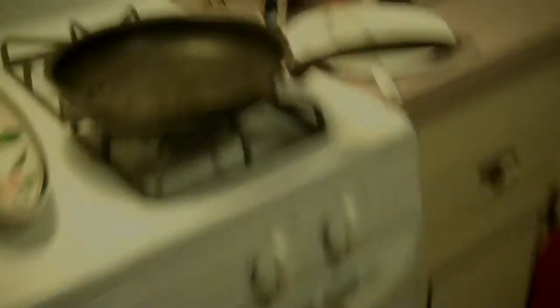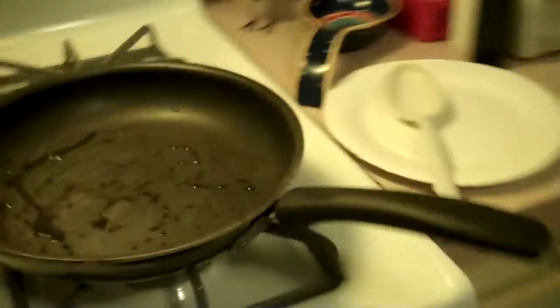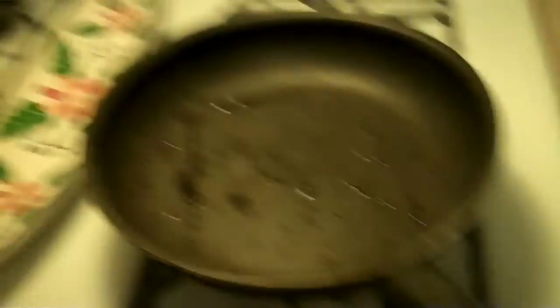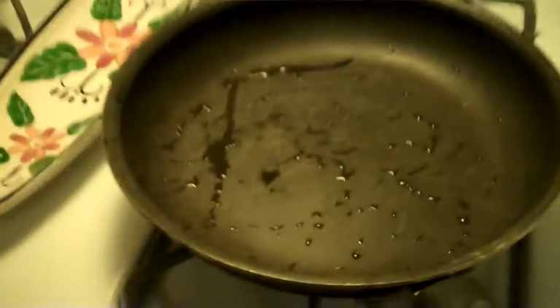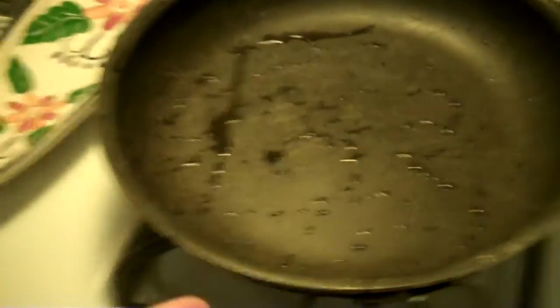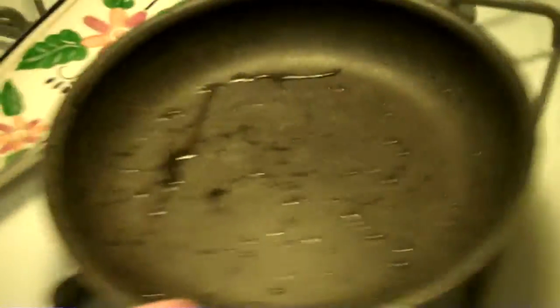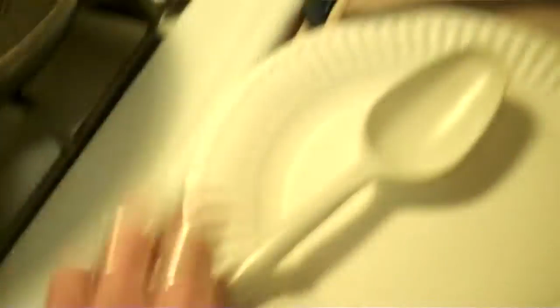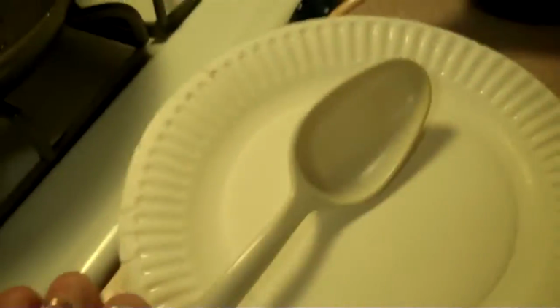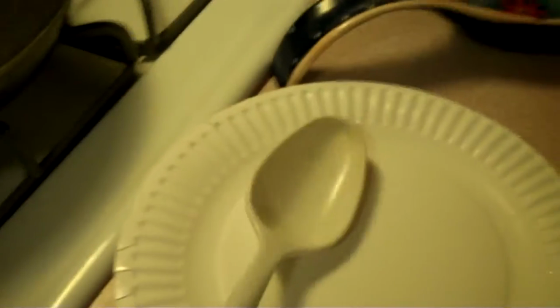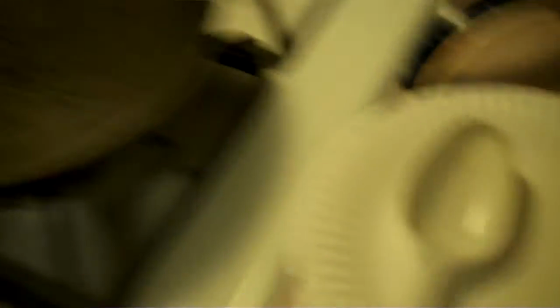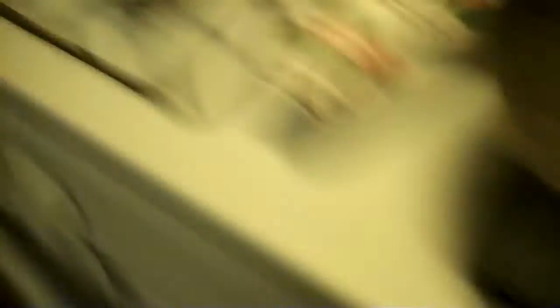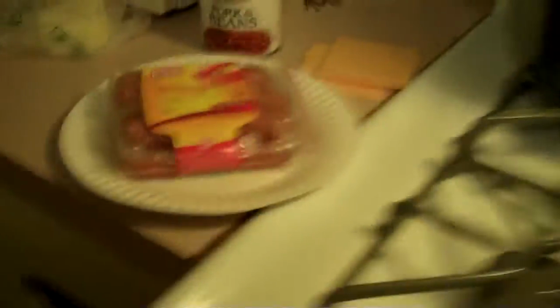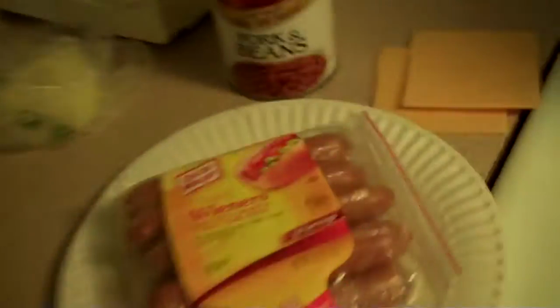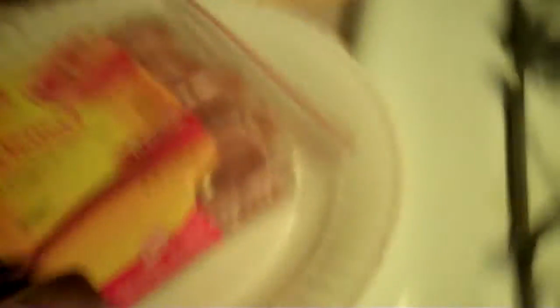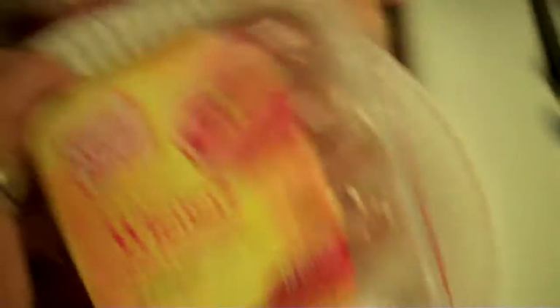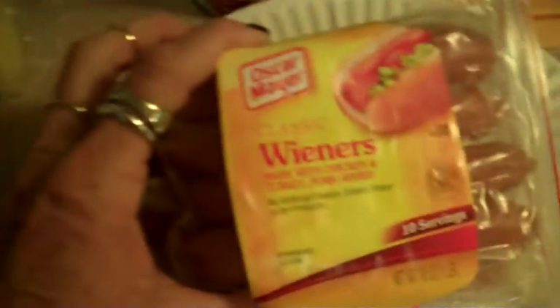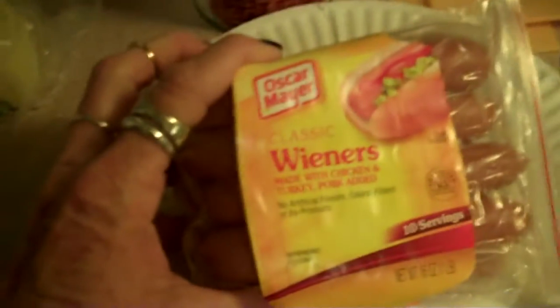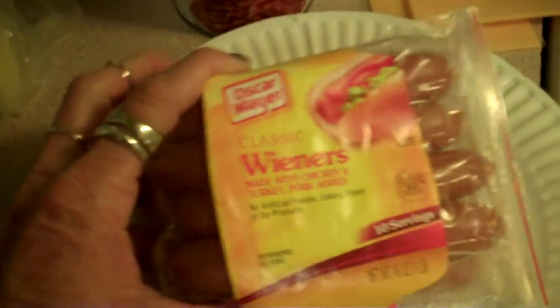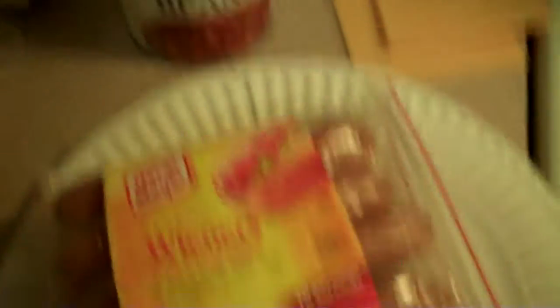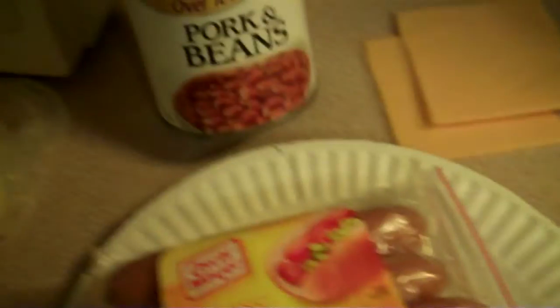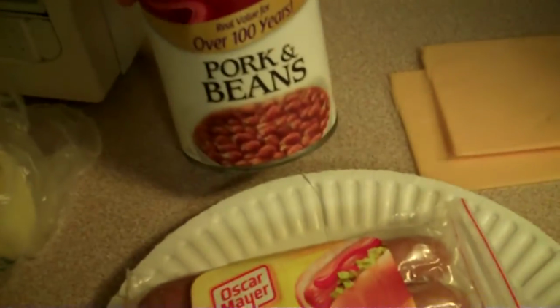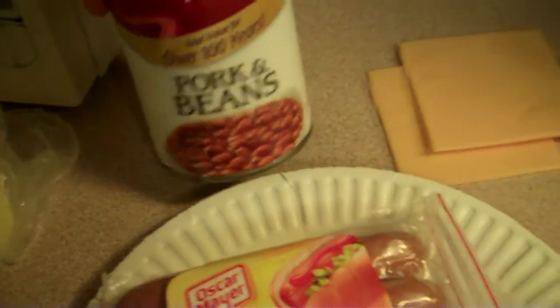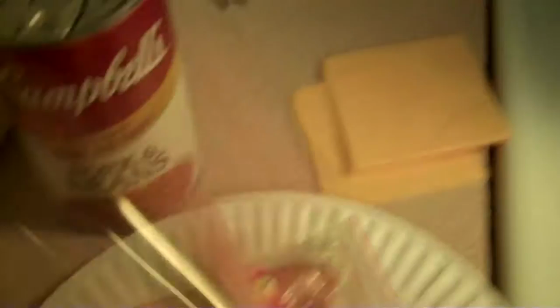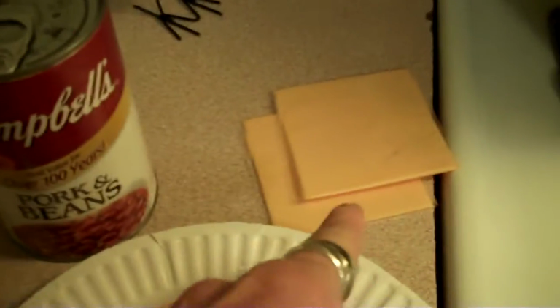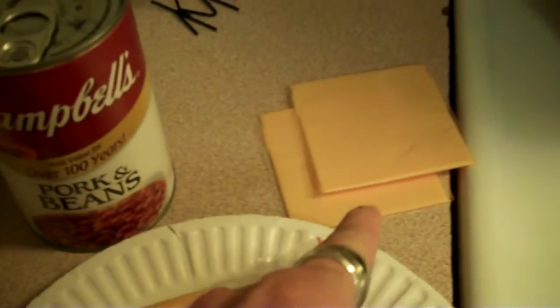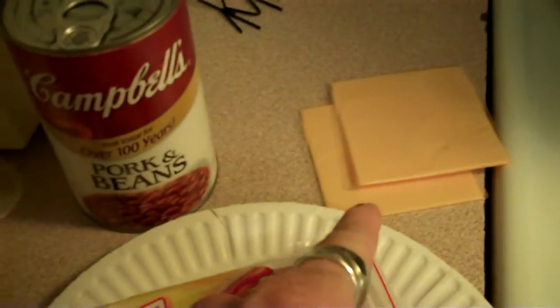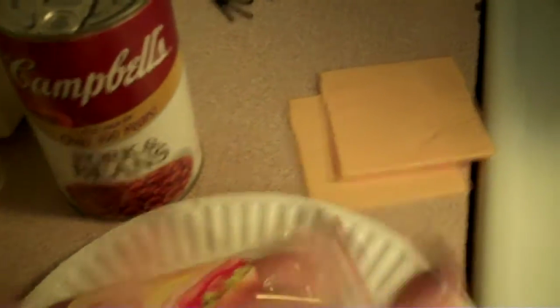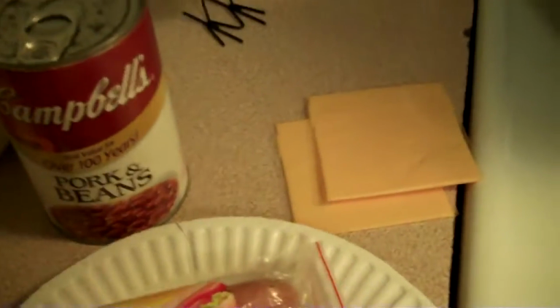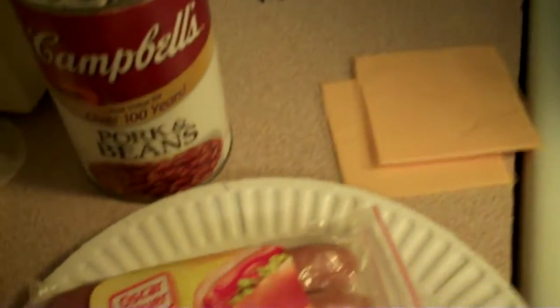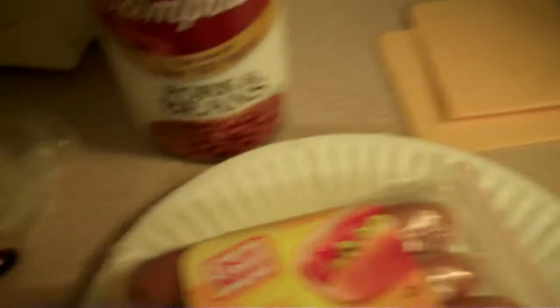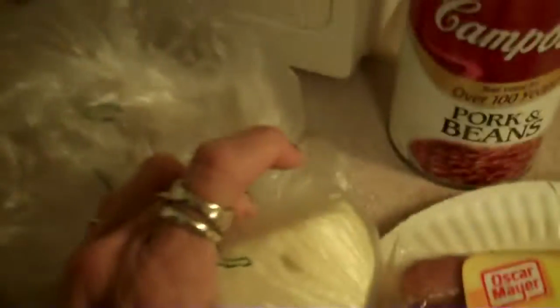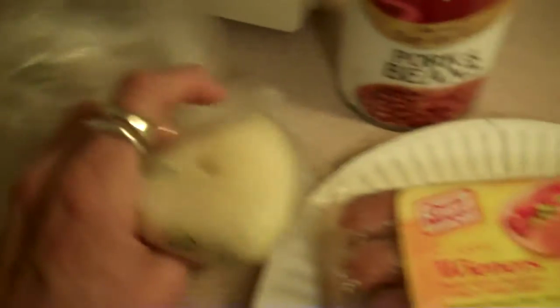For tonight's dinner, you will need a frying pan and a spoon. The ingredients will be some hot dogs, some pork and beans, a couple slices of American cheese or your favorite cheese, and some onion.